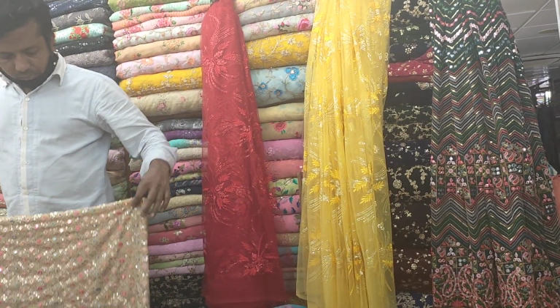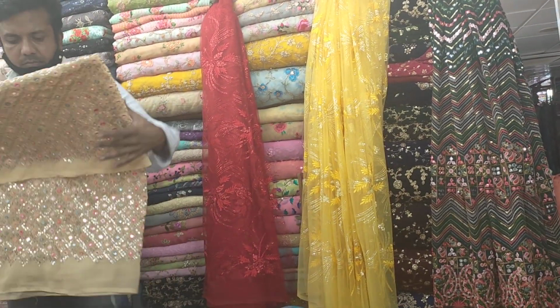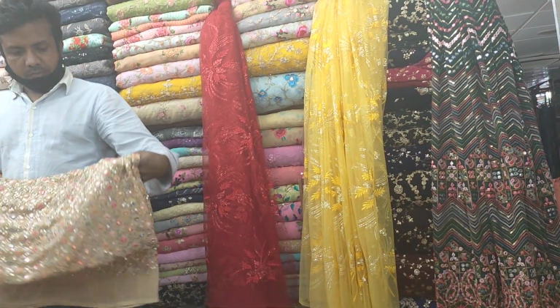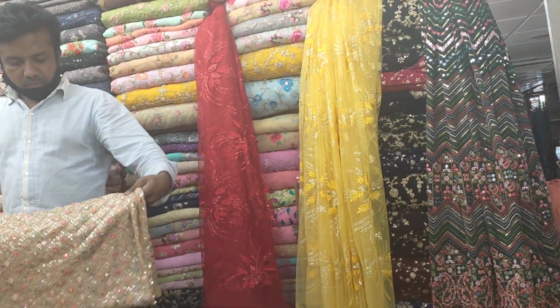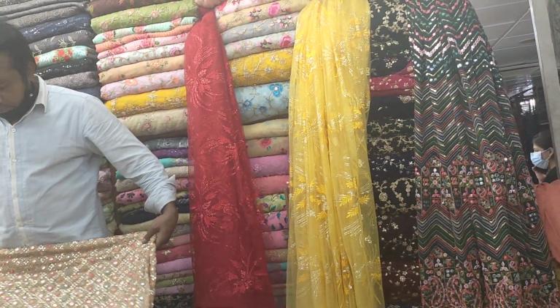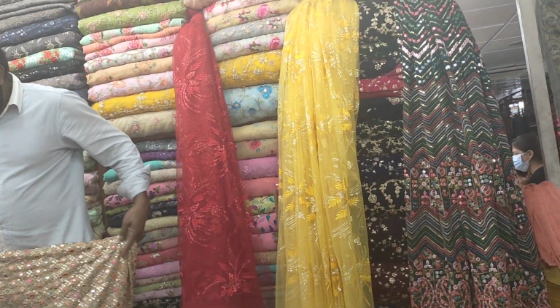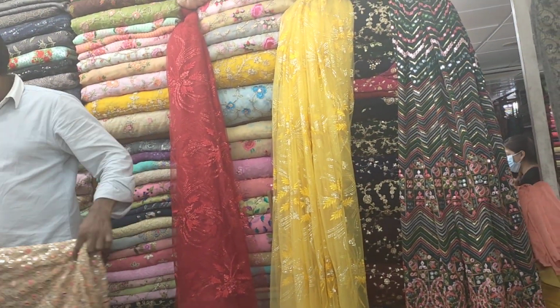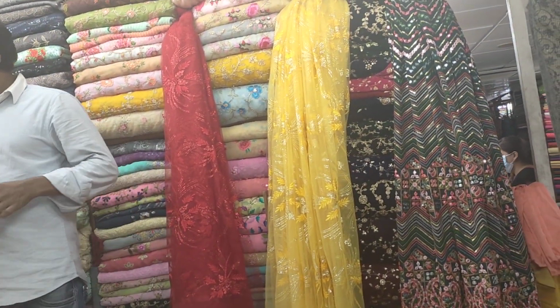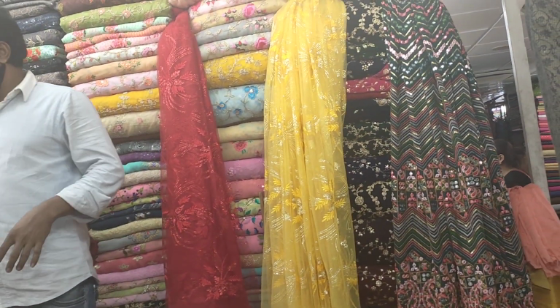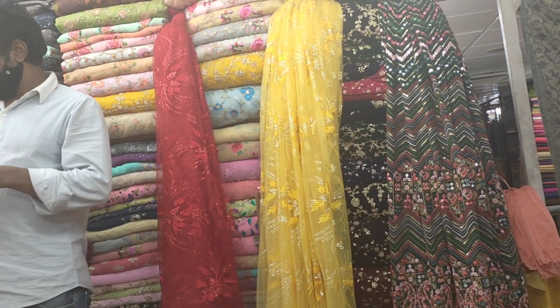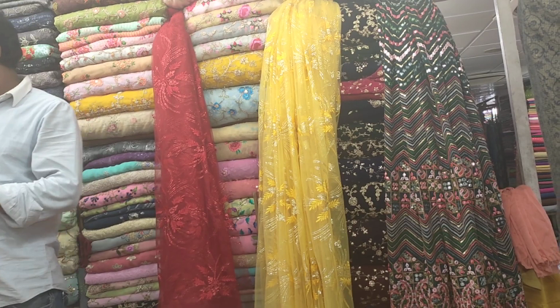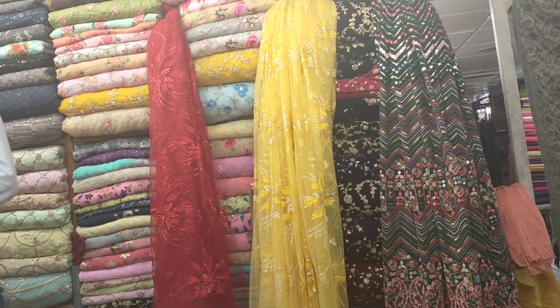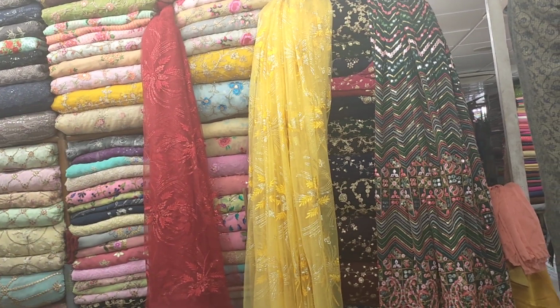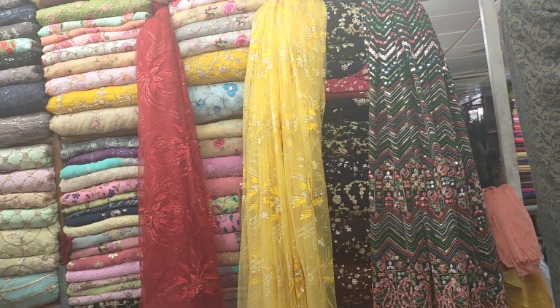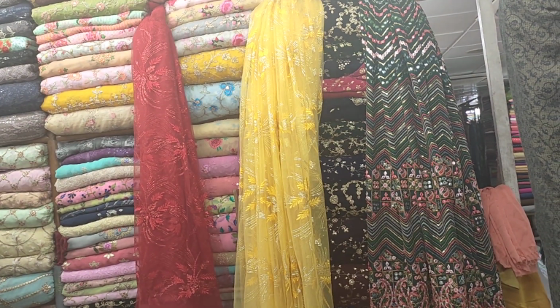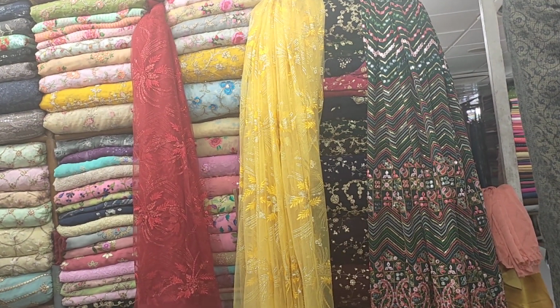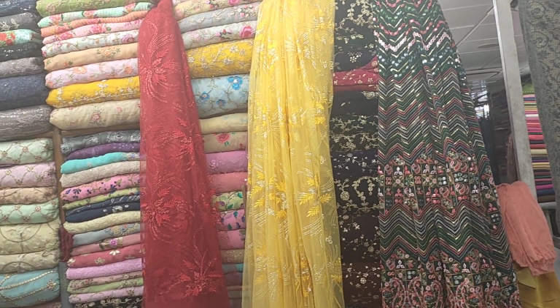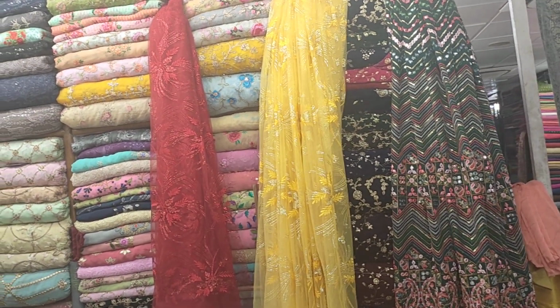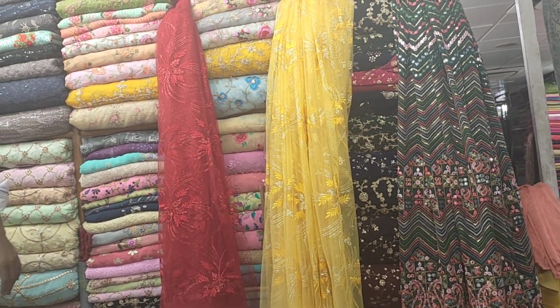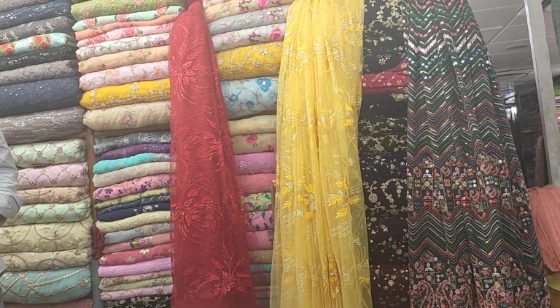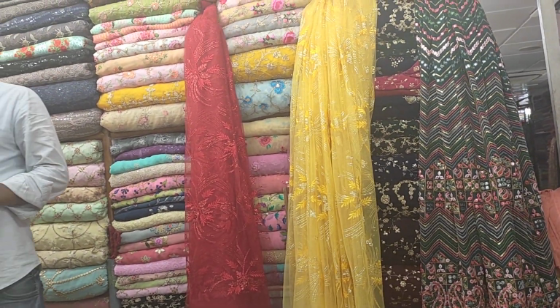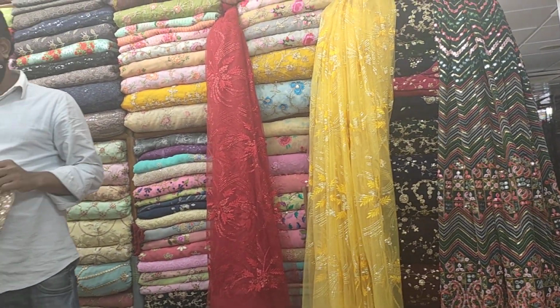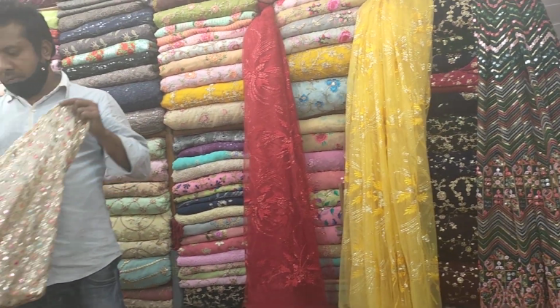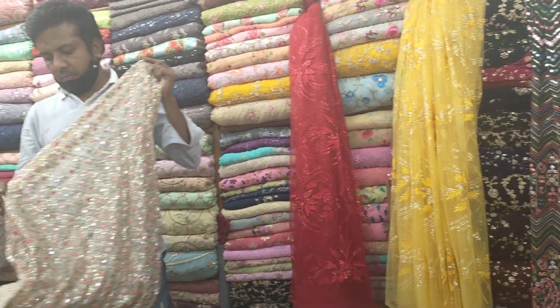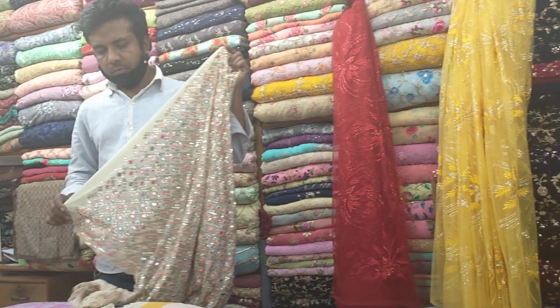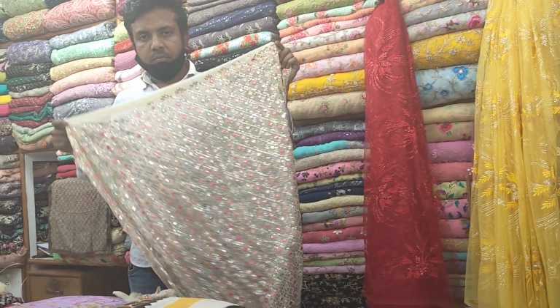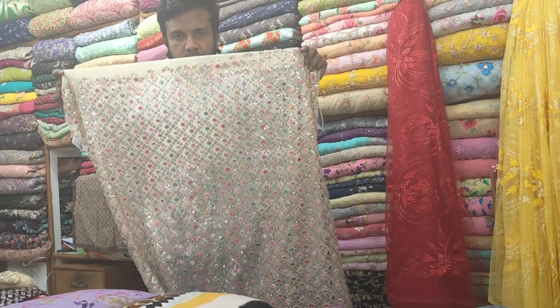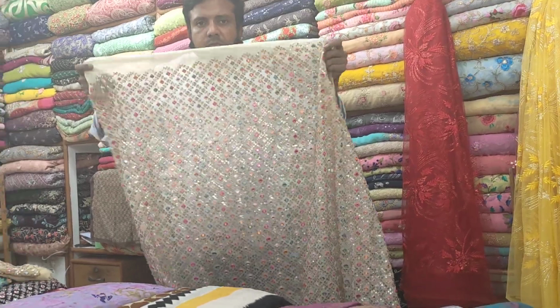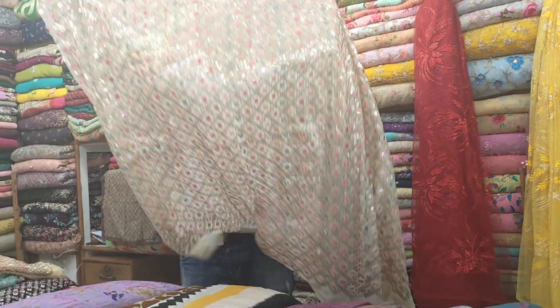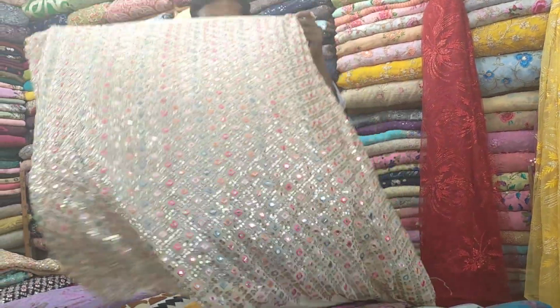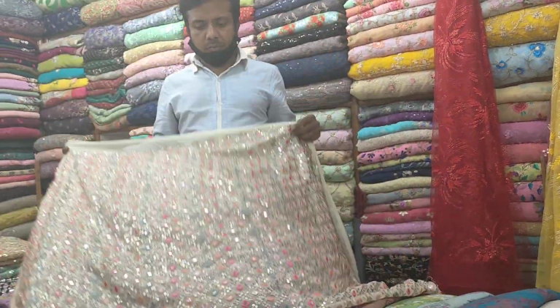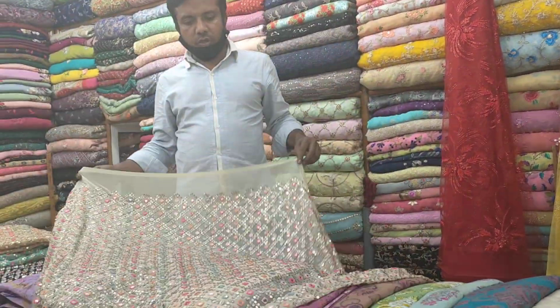Guys, I'm a very beautiful designer of a new and uncommon designer. I'm not a designer.